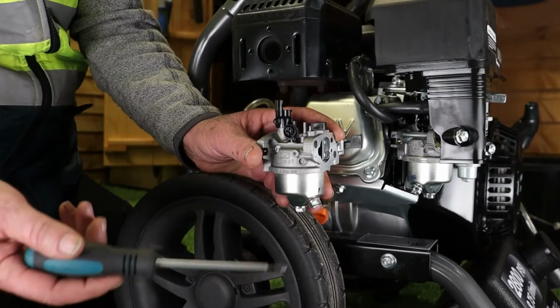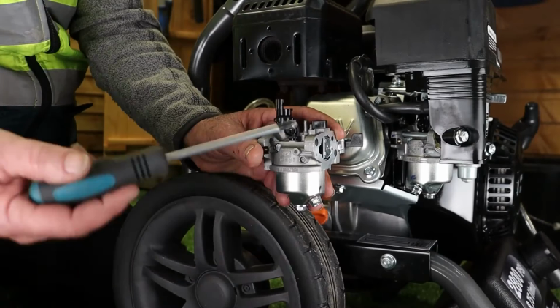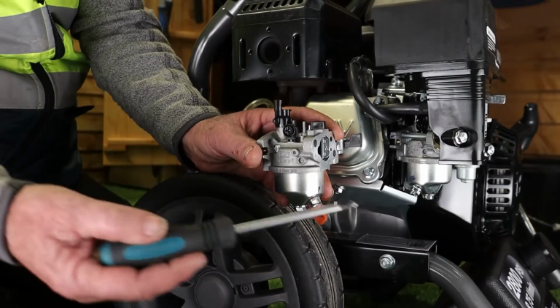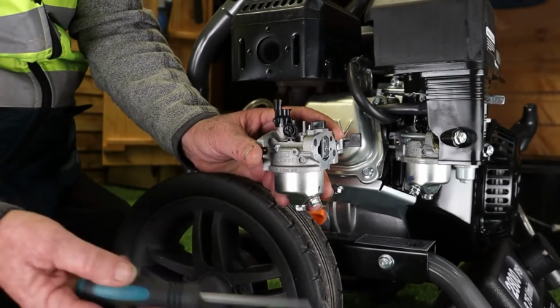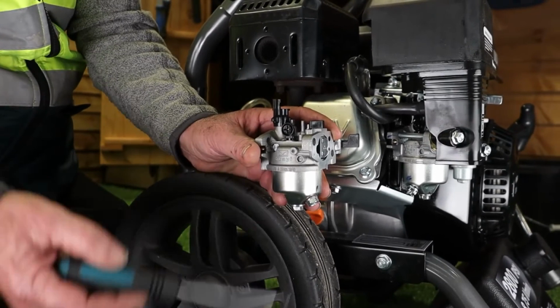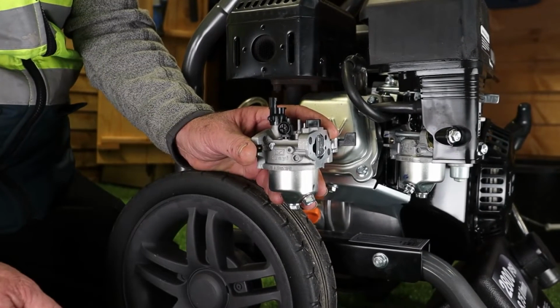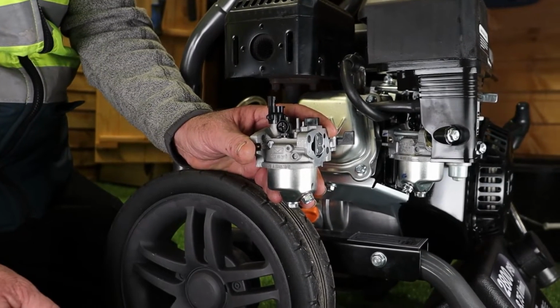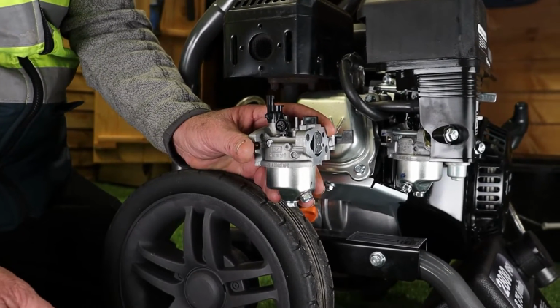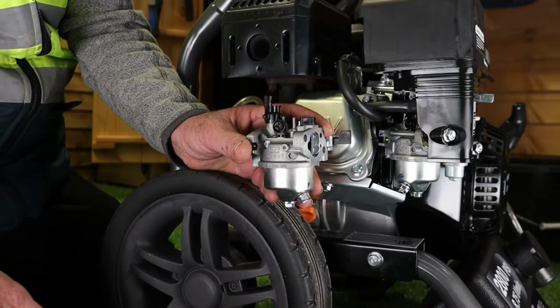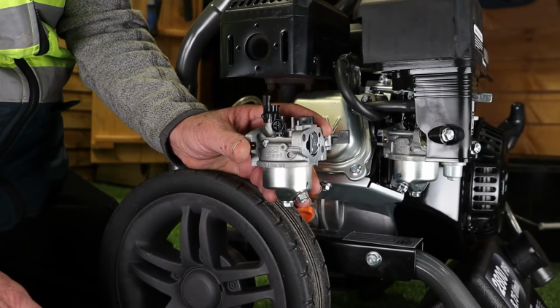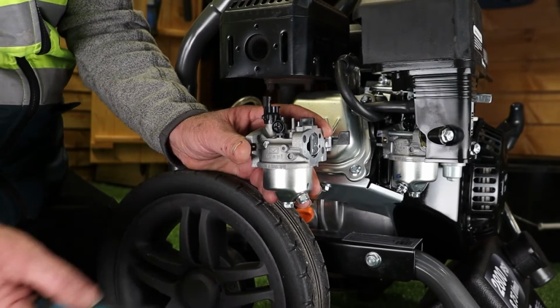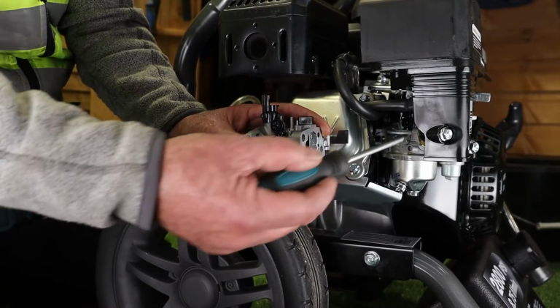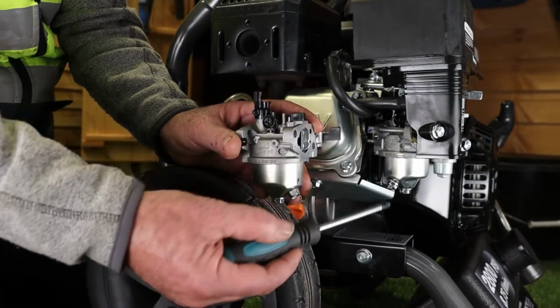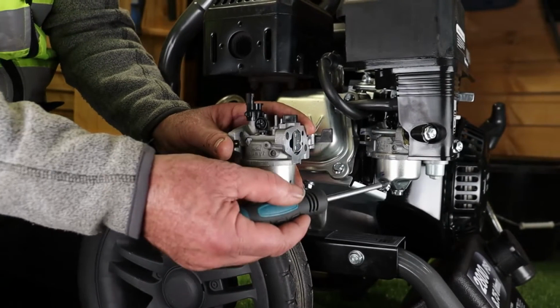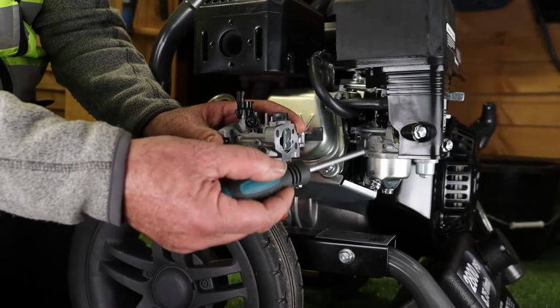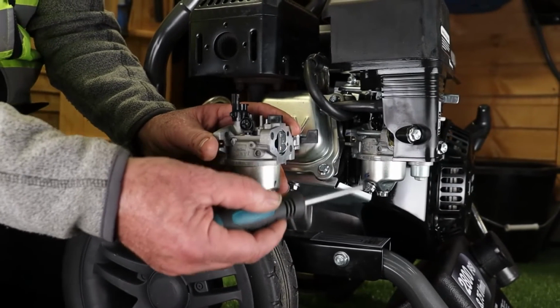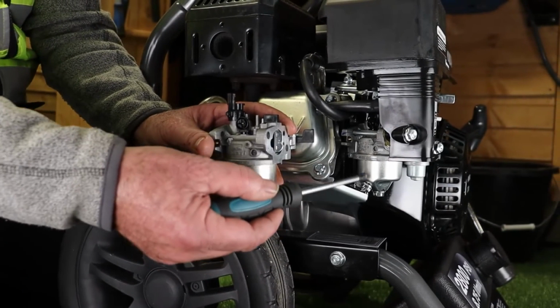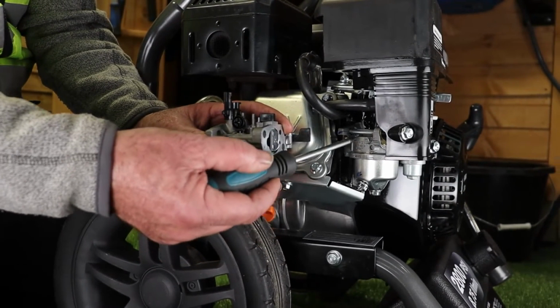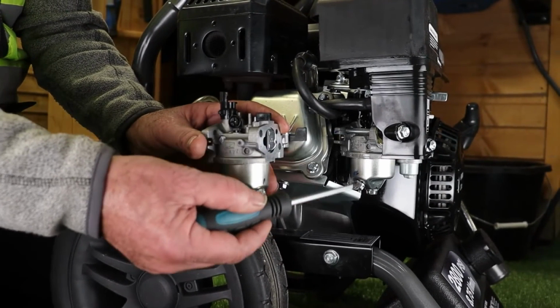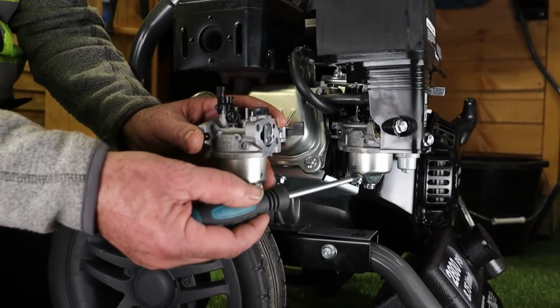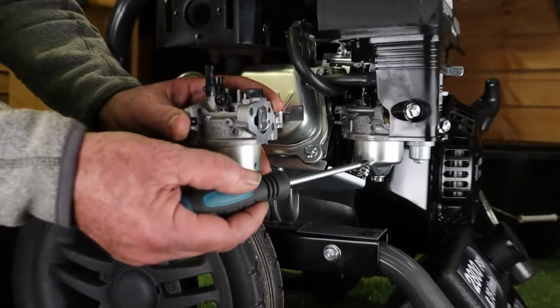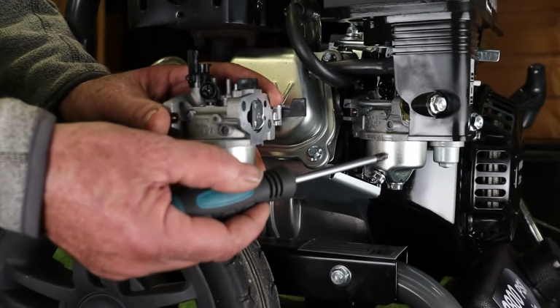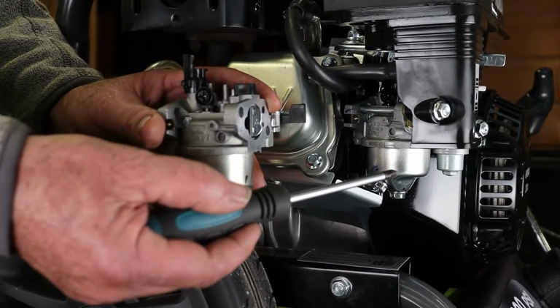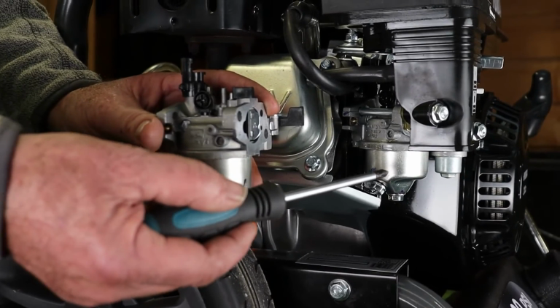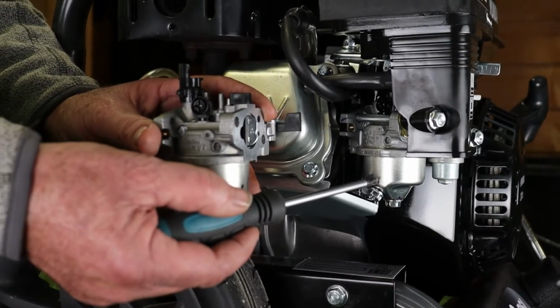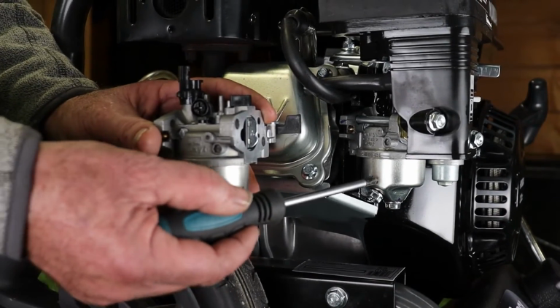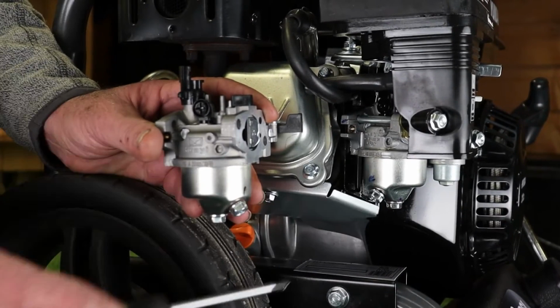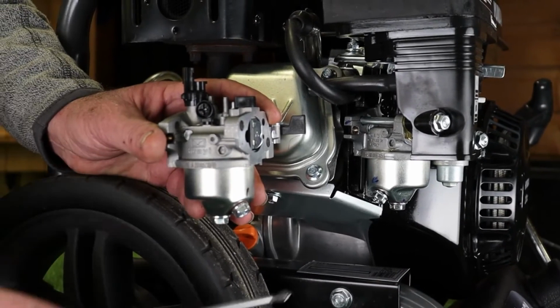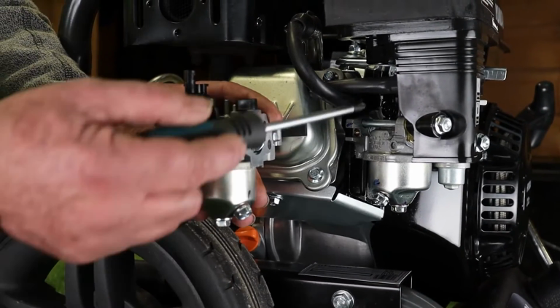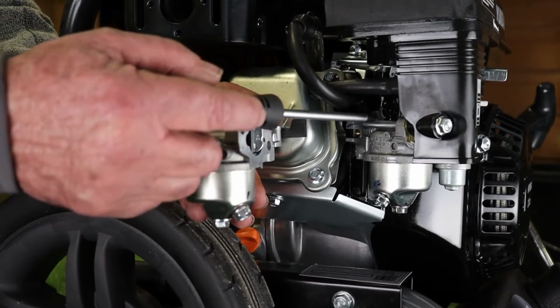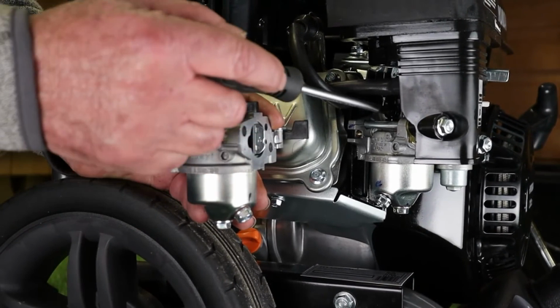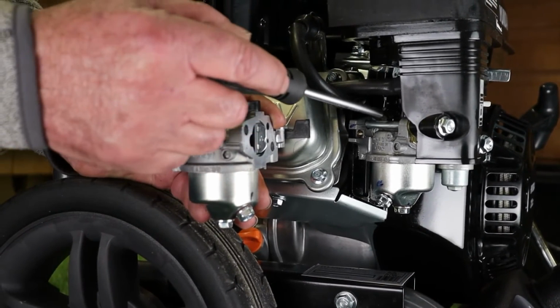Typically that would be caused by a blocked idle jet in the carburetor. There are two sets of jets: there's a main jet and emulsion tube underneath, which would require disassembly, but the first go-to place for a hunting engine is the idle jet.